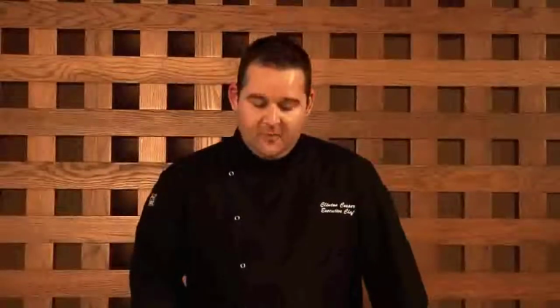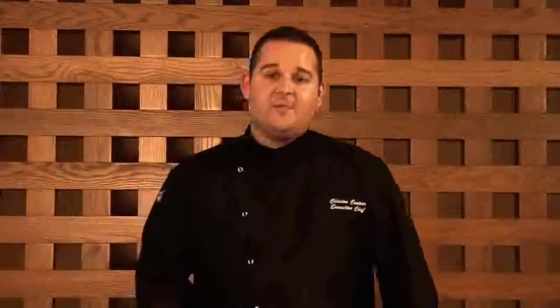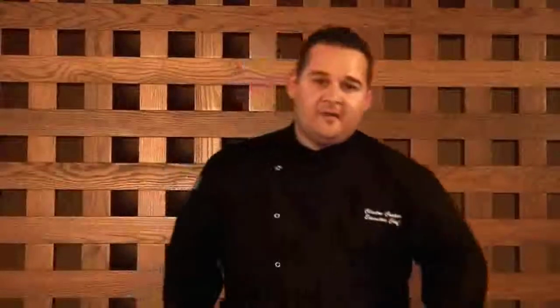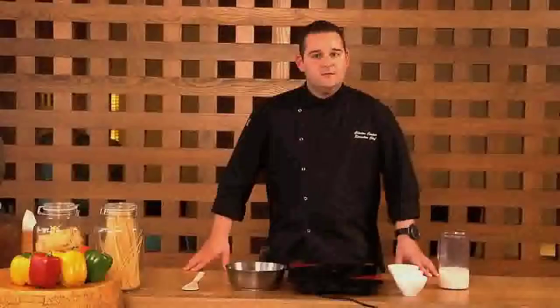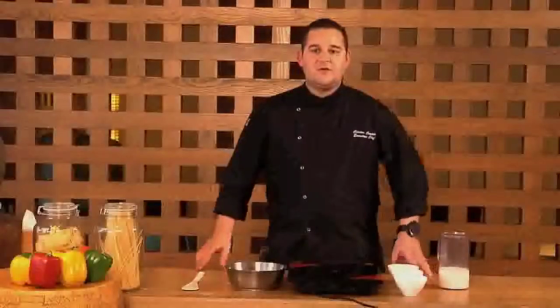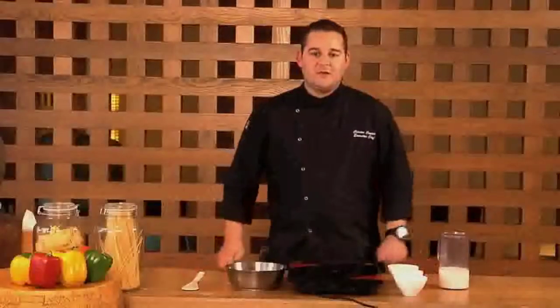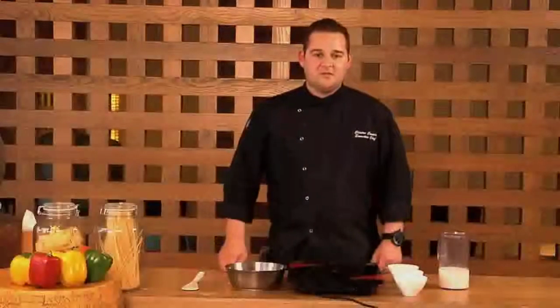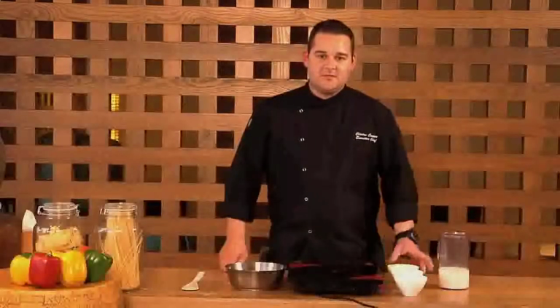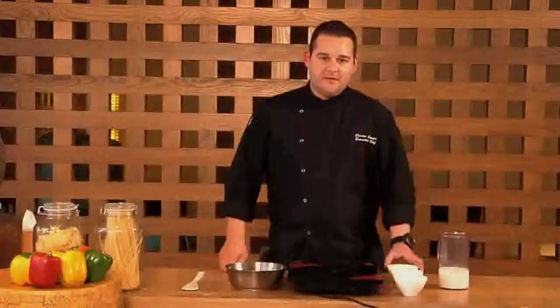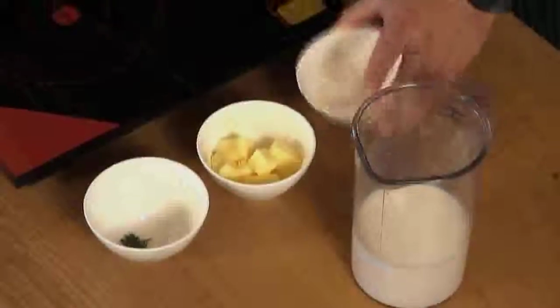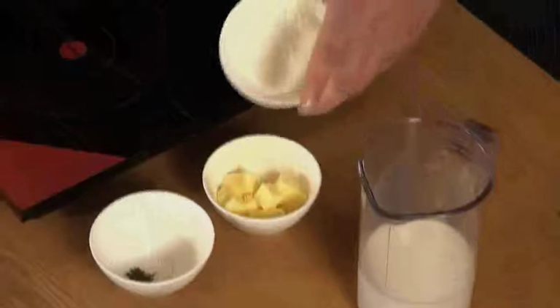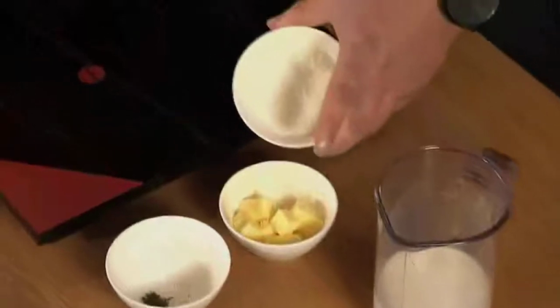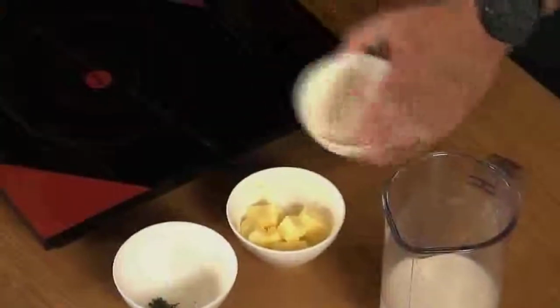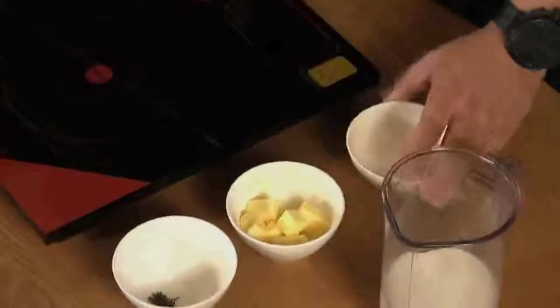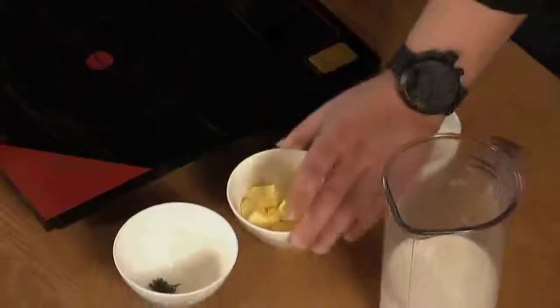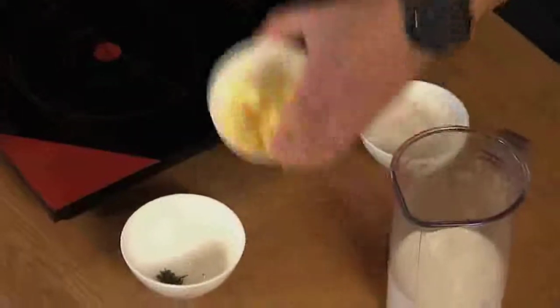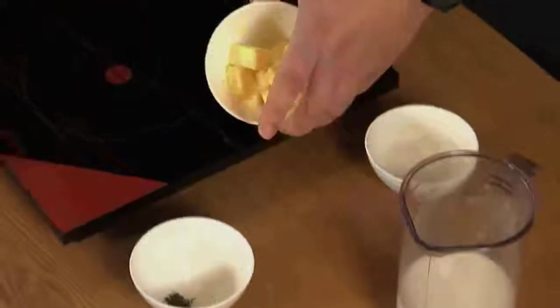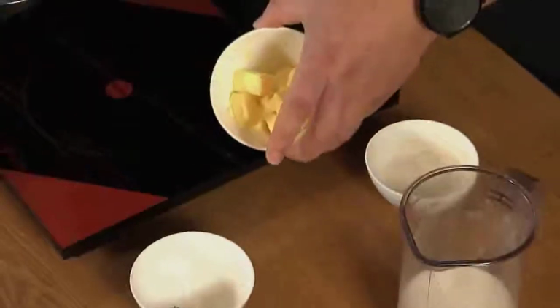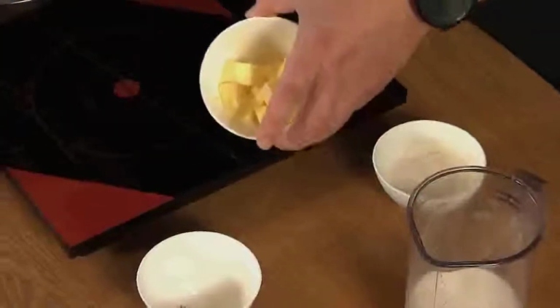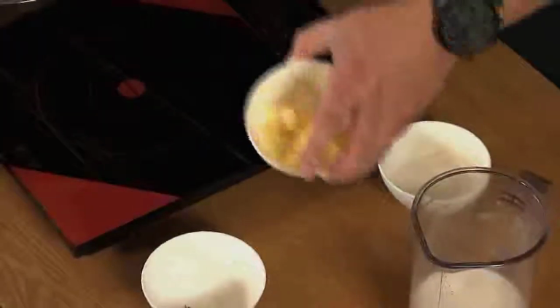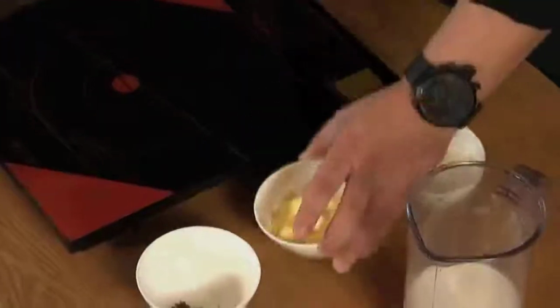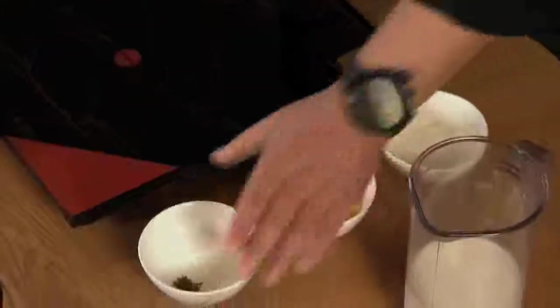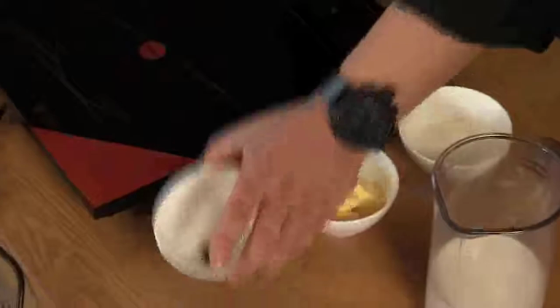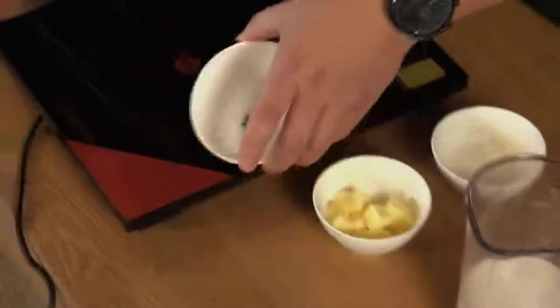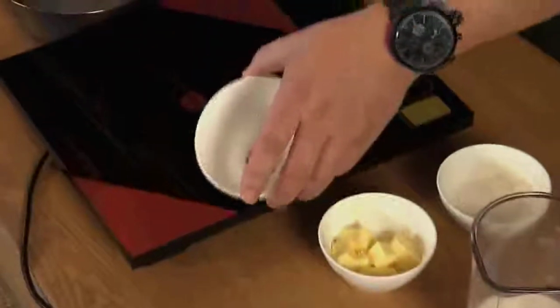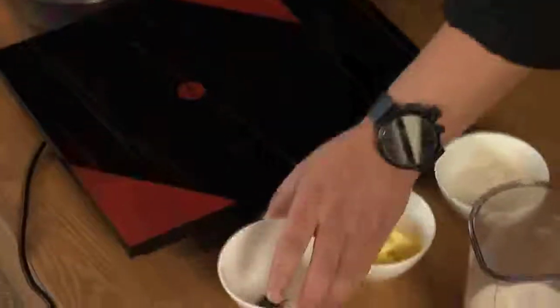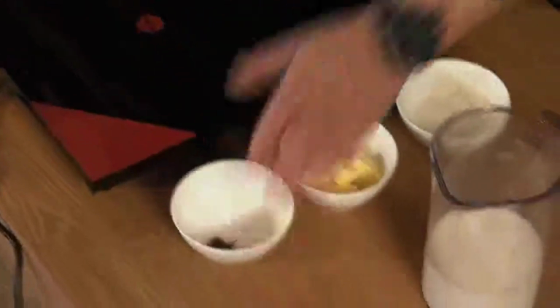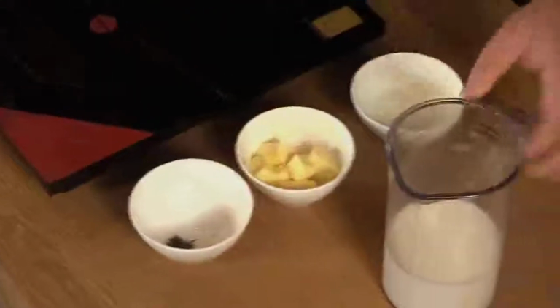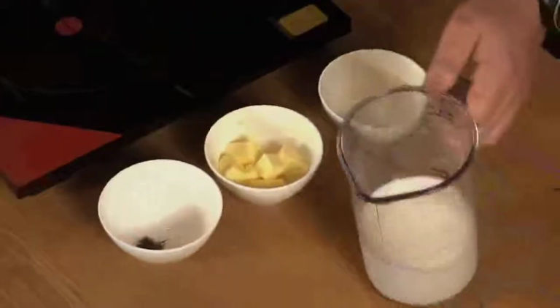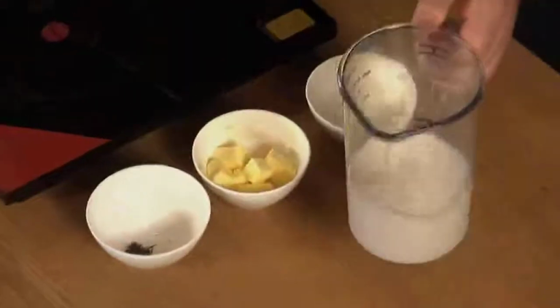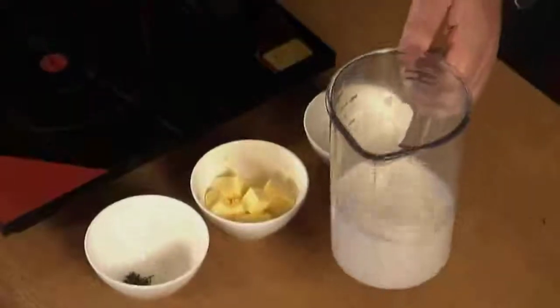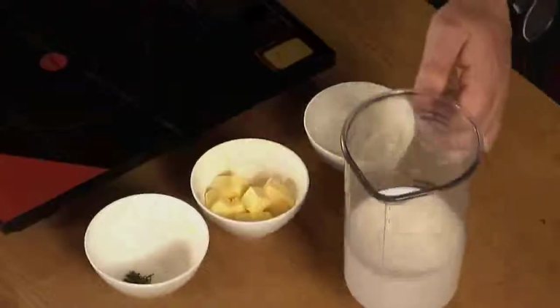We're making a béchamel. To make a good béchamel sauce you need to have flour, unsalted butter, some fresh thyme, and some full cream milk.